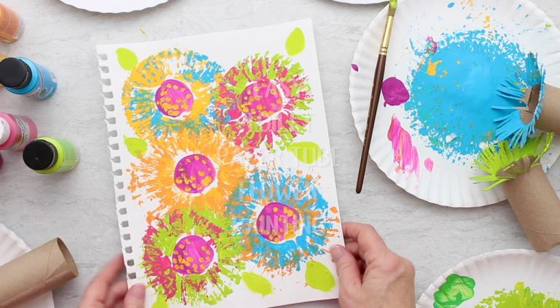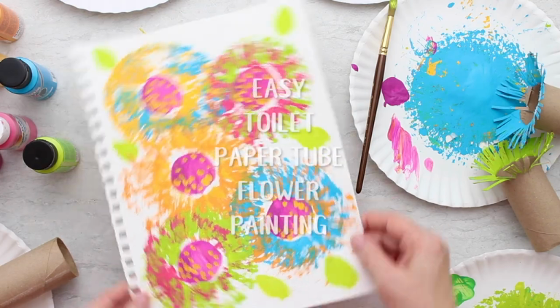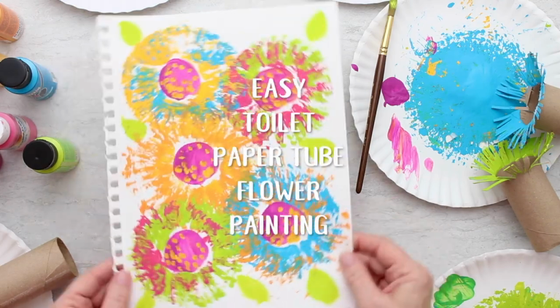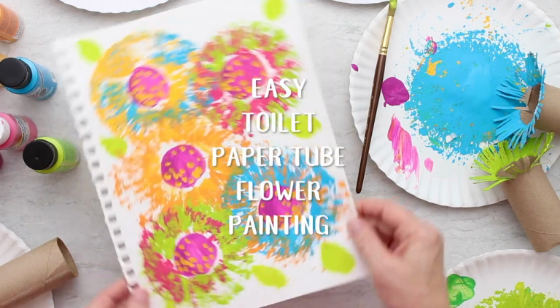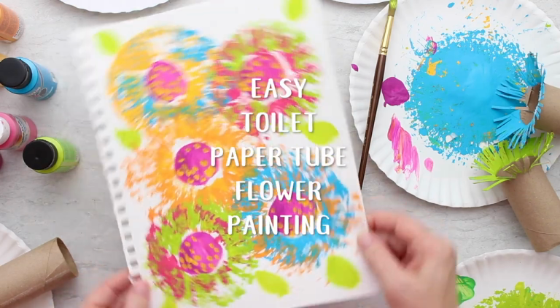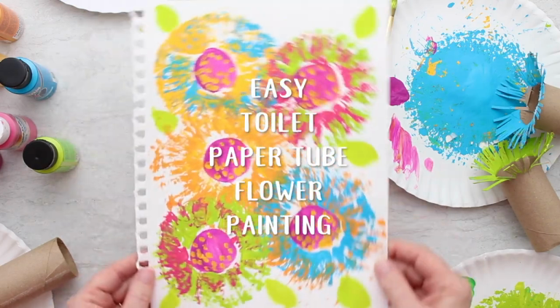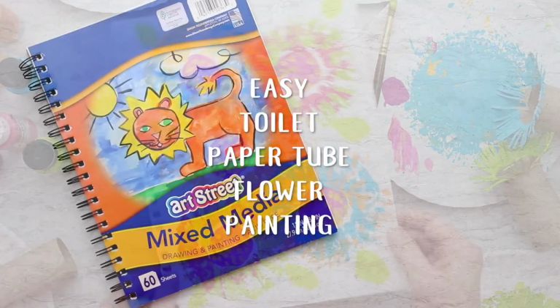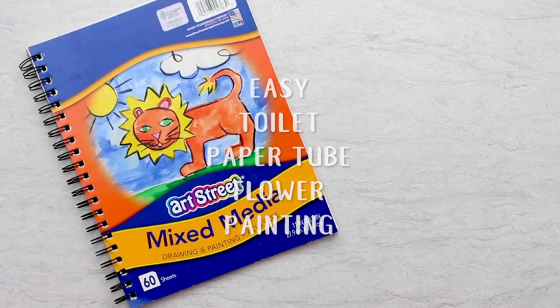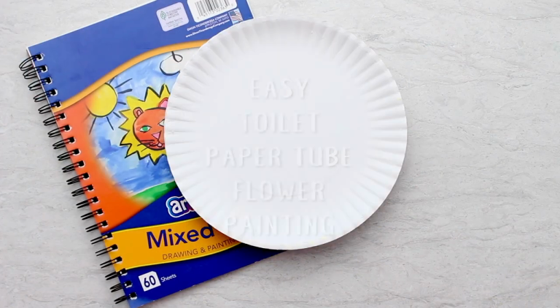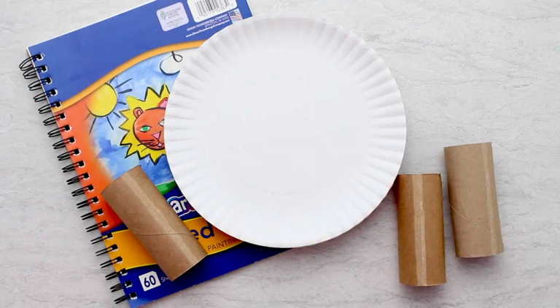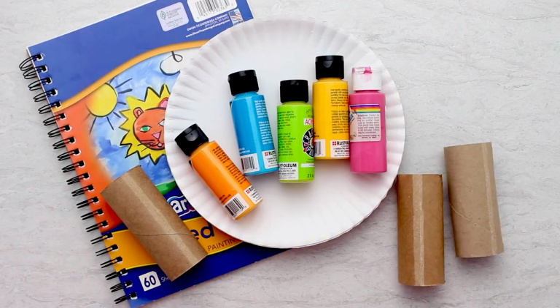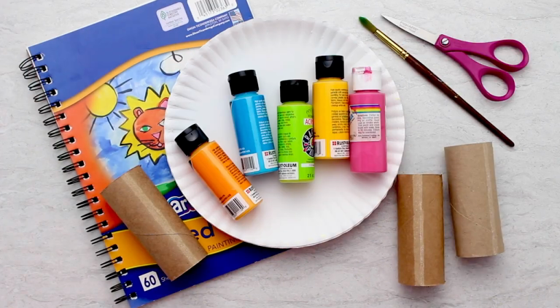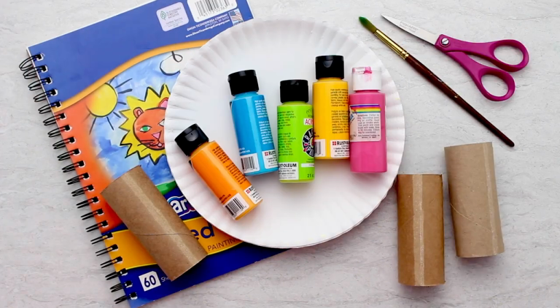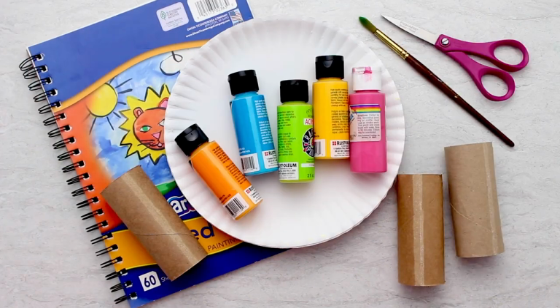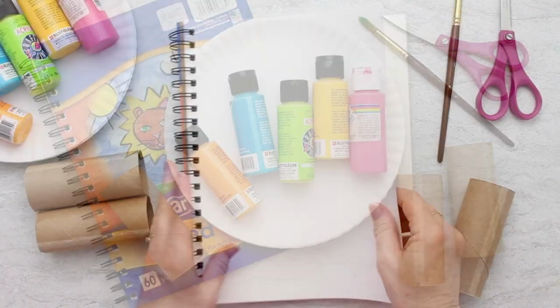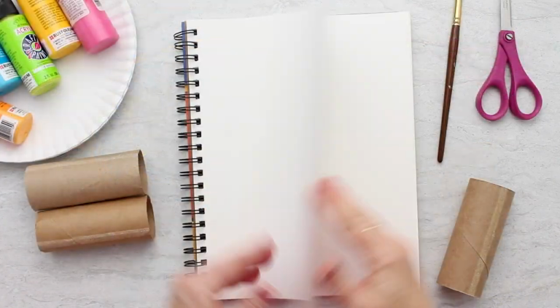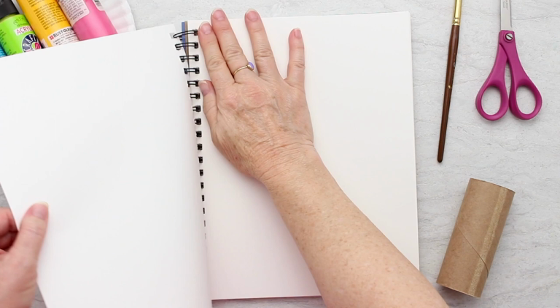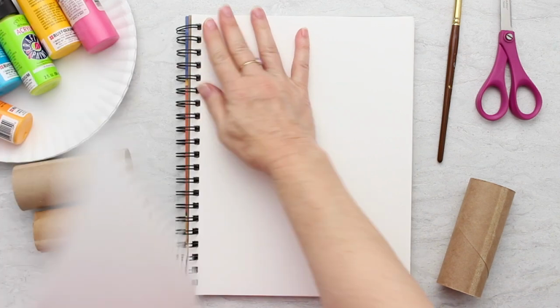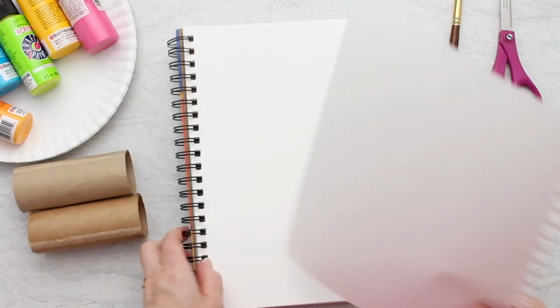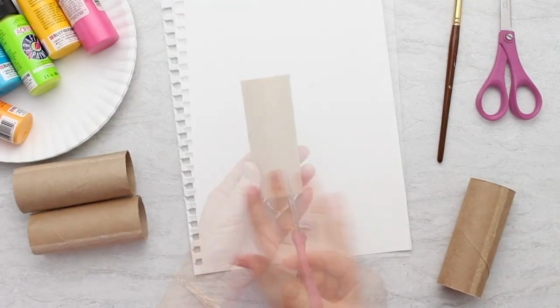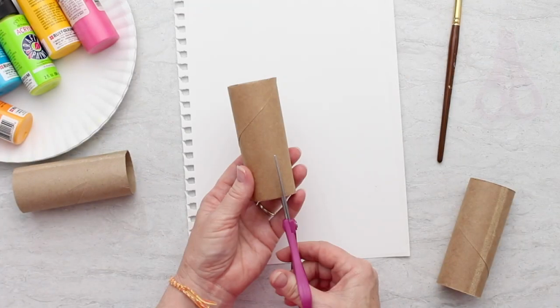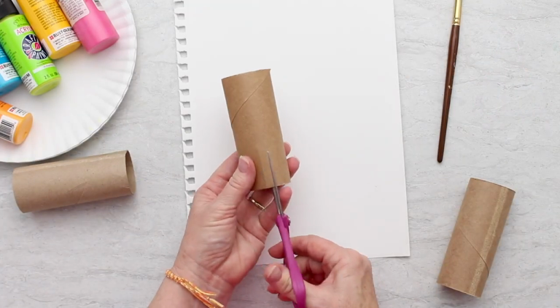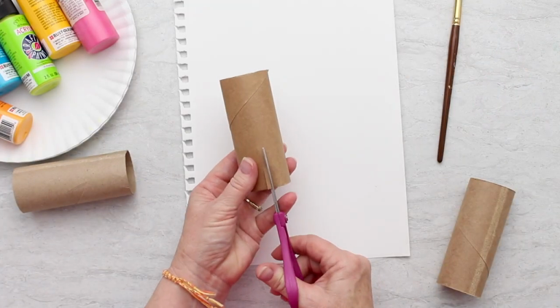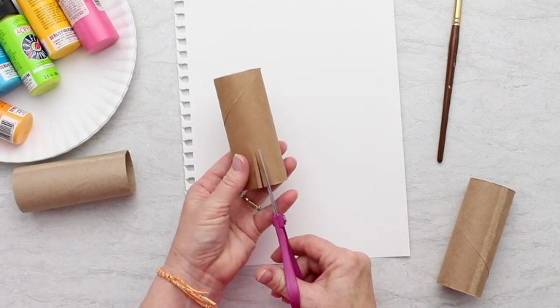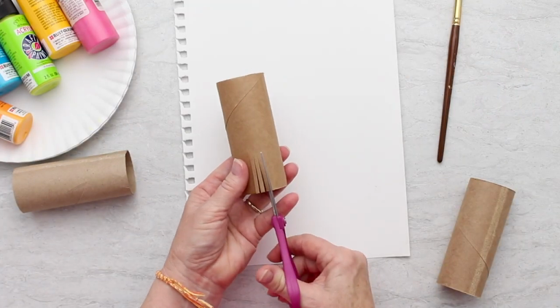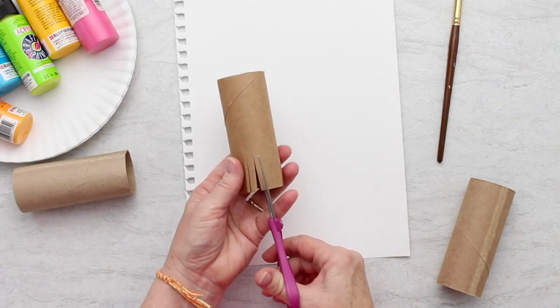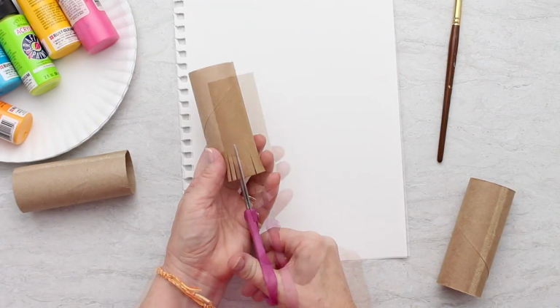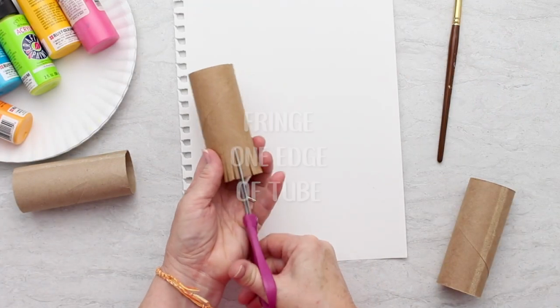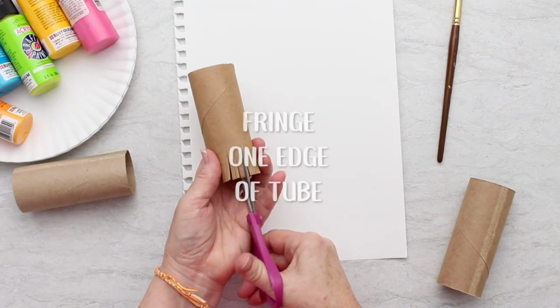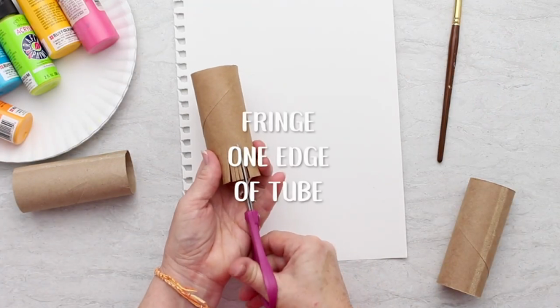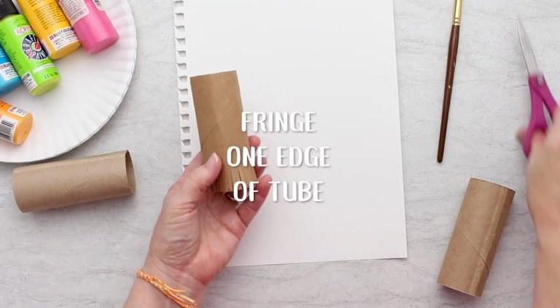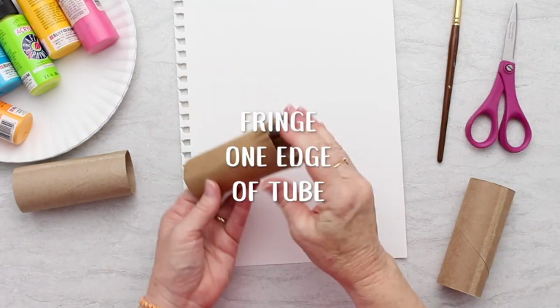Easy toilet paper tube flower painting works great for any age, and I mean even adults. Use a little bit heavier paper, and then those little toilet paper tubes get their day in the sun.